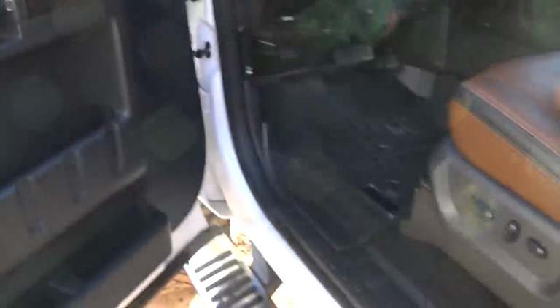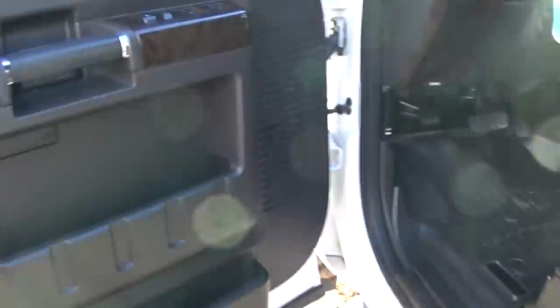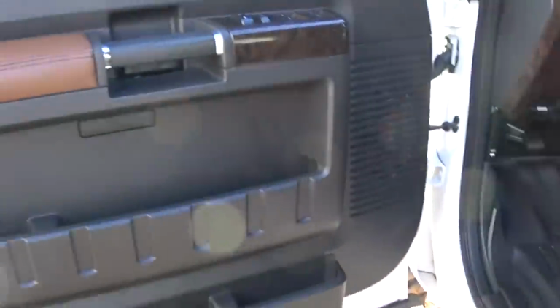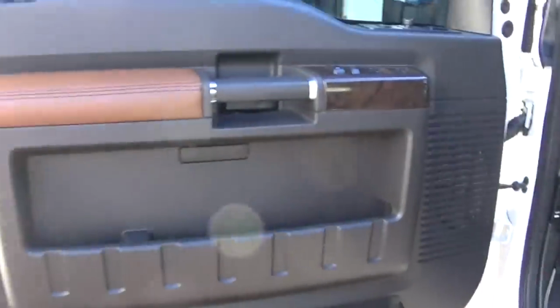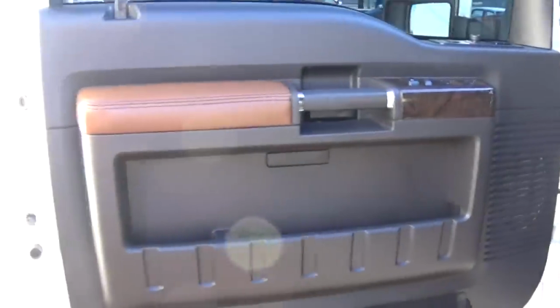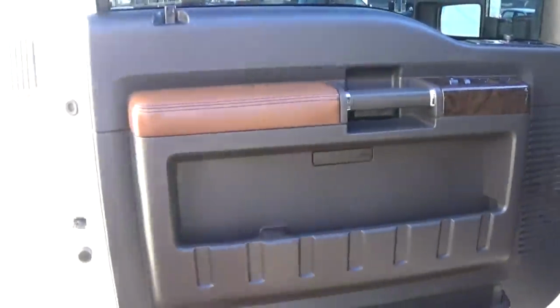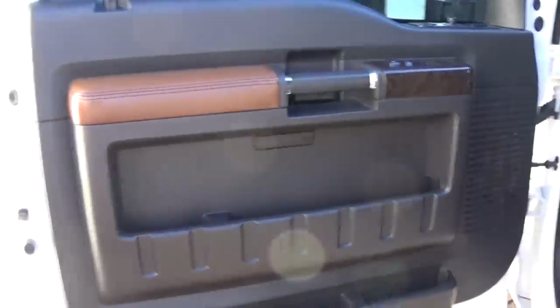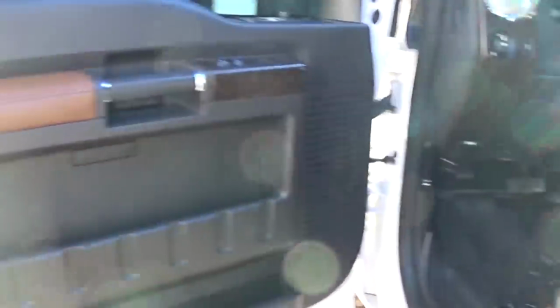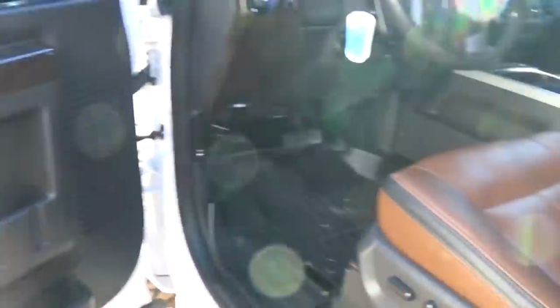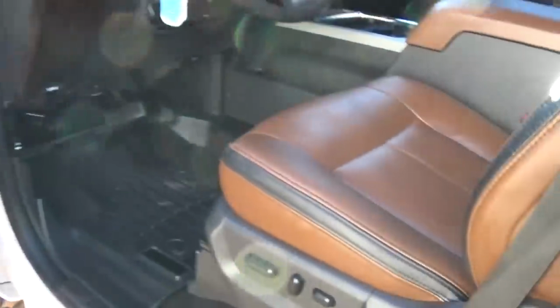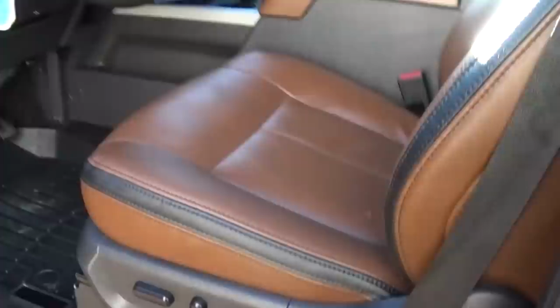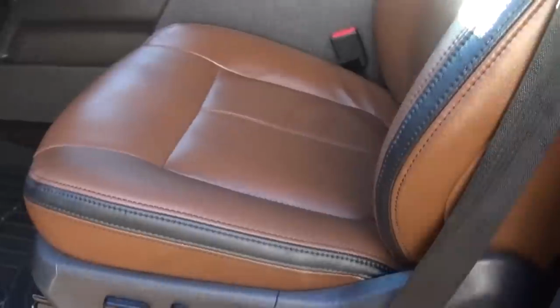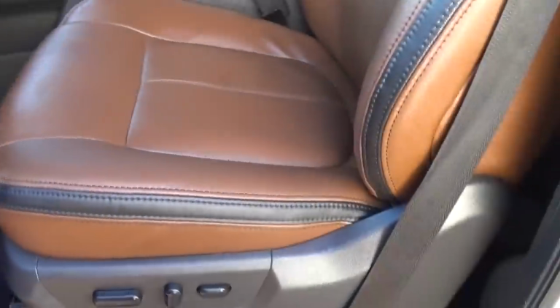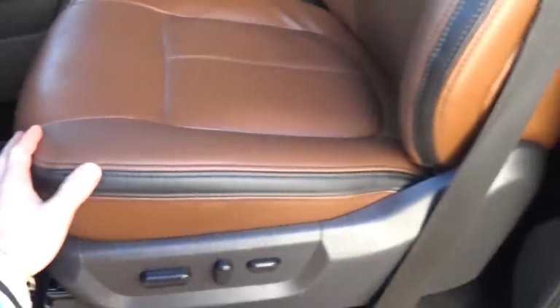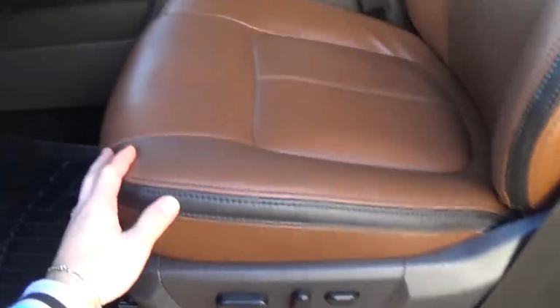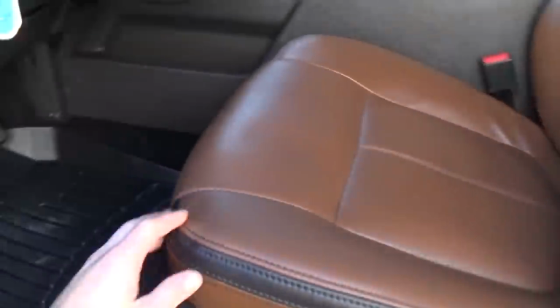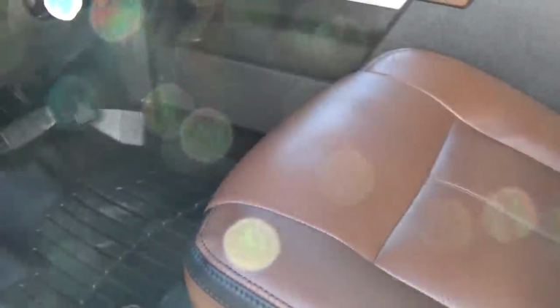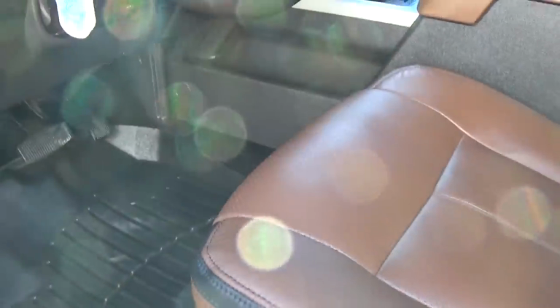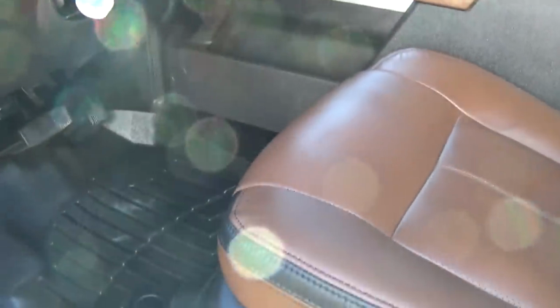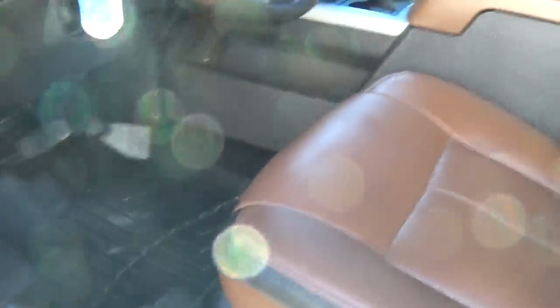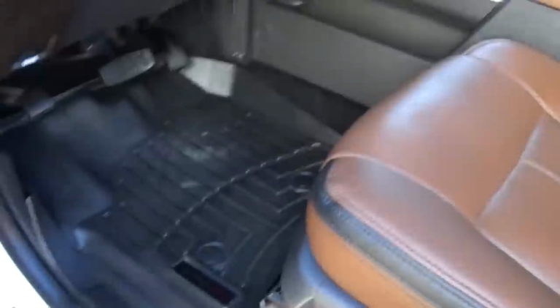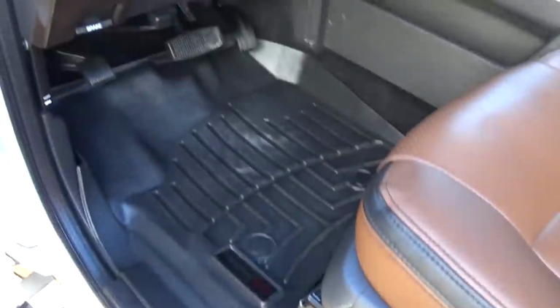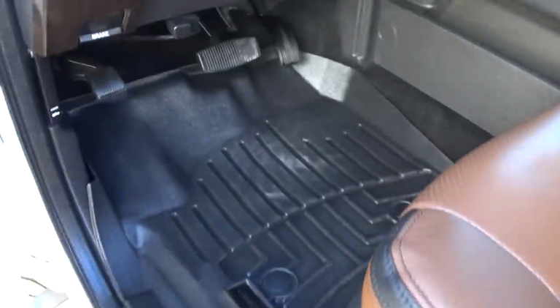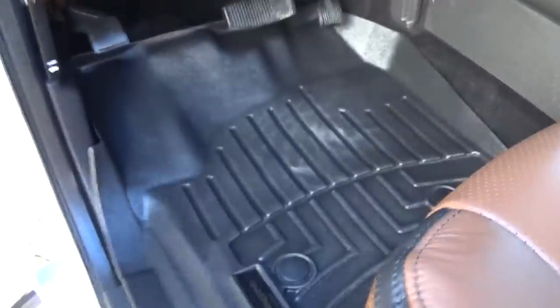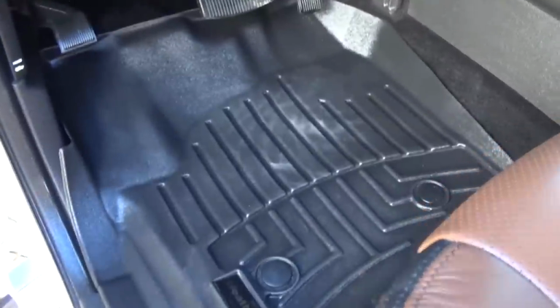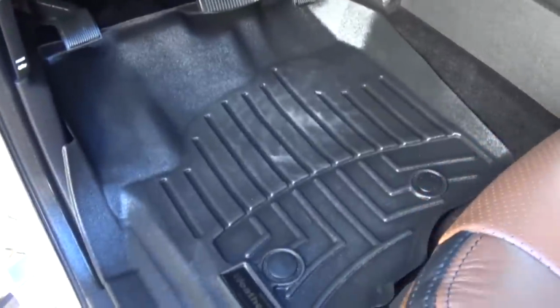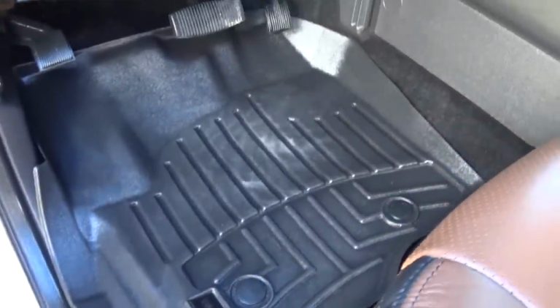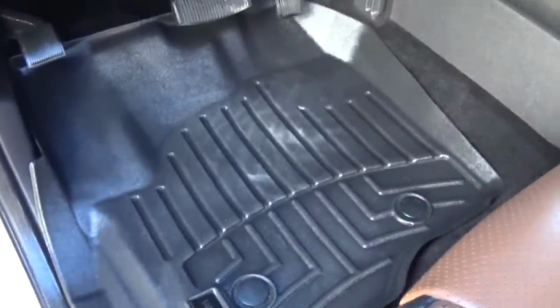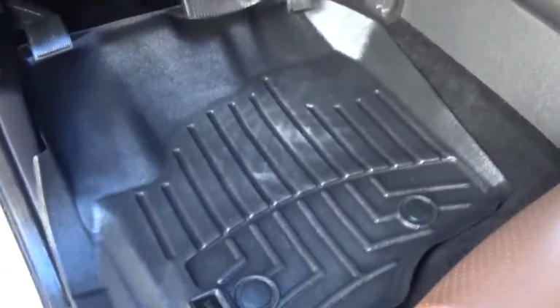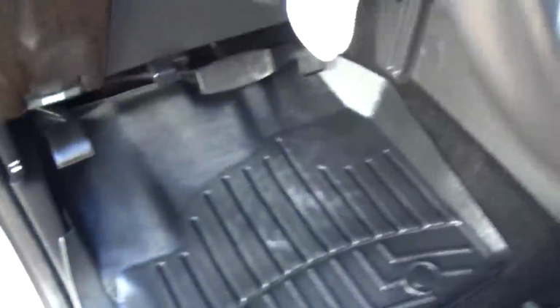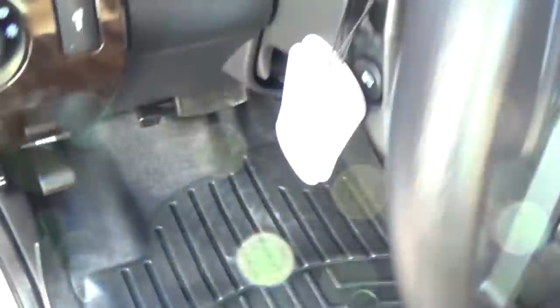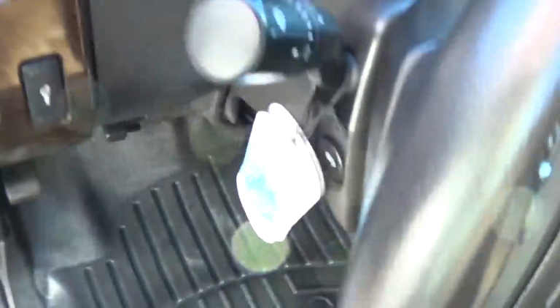Just to show you here — doors, seats again, real nice. We have the WeatherTech mats in it.